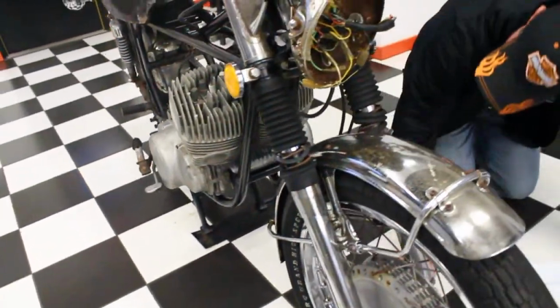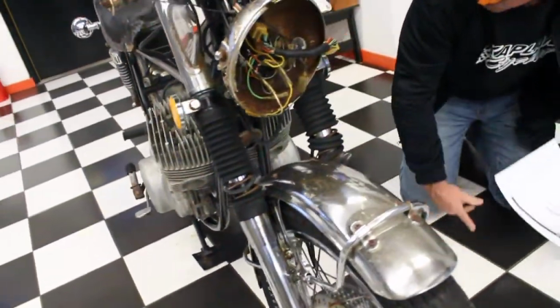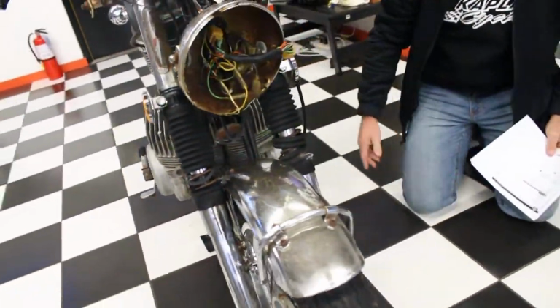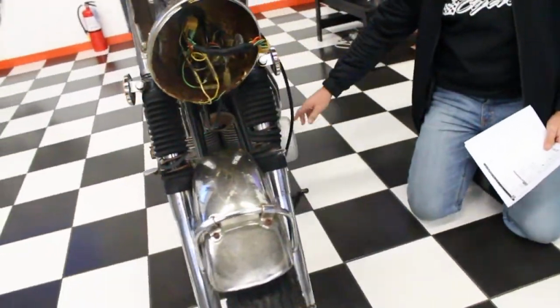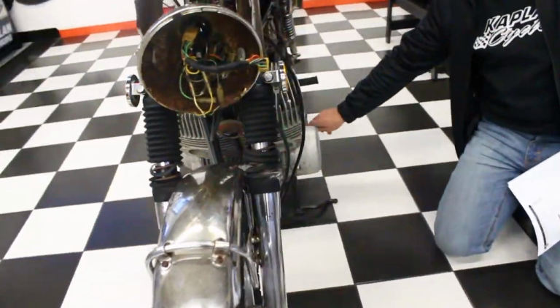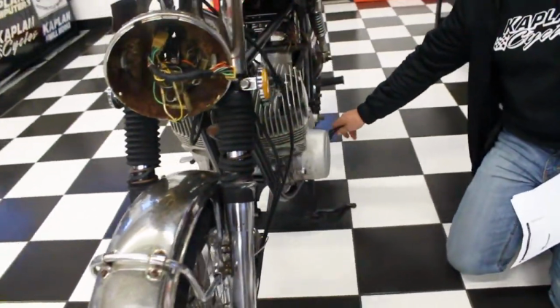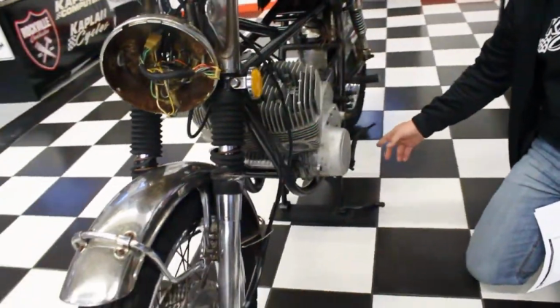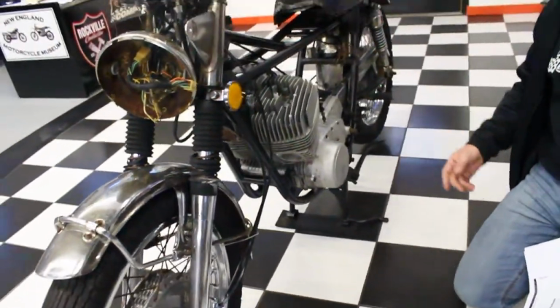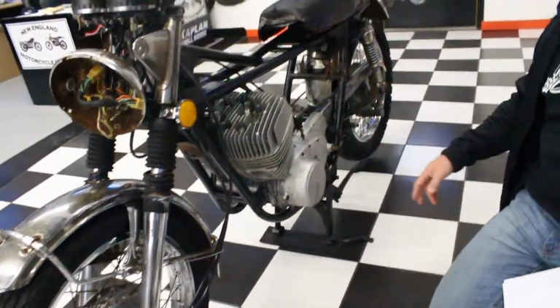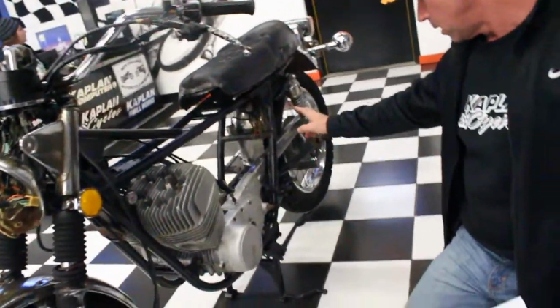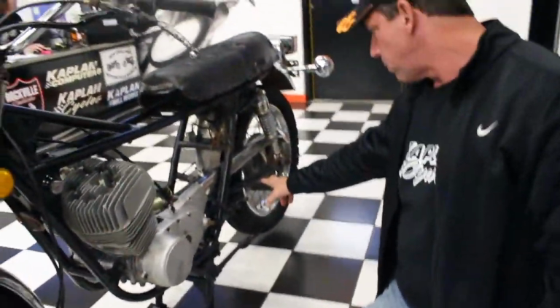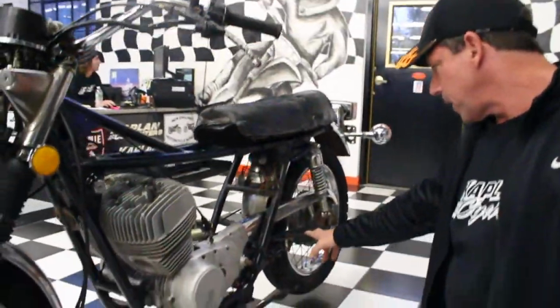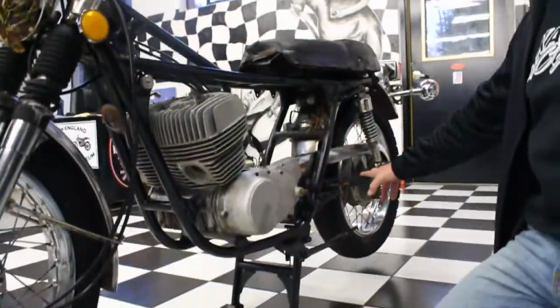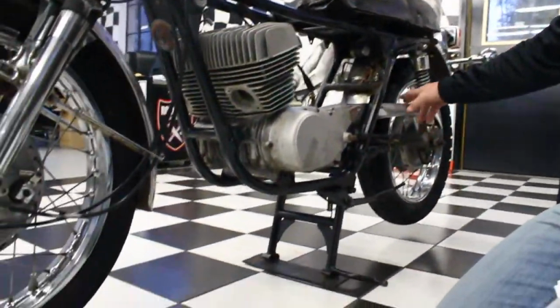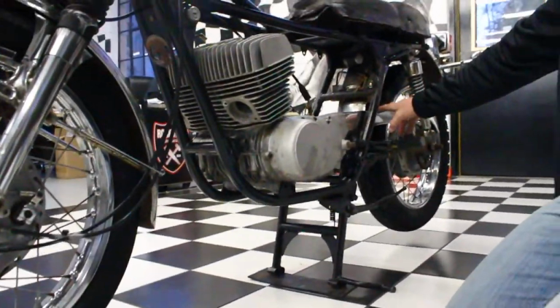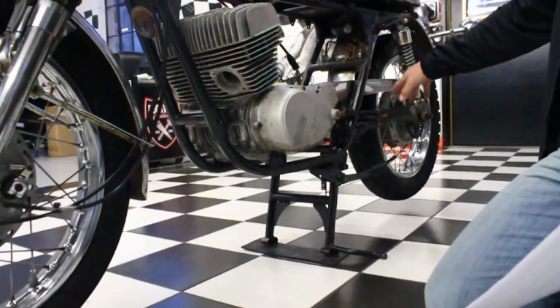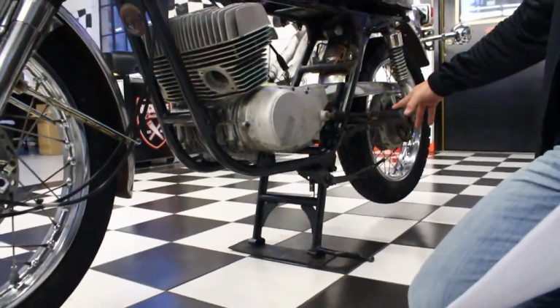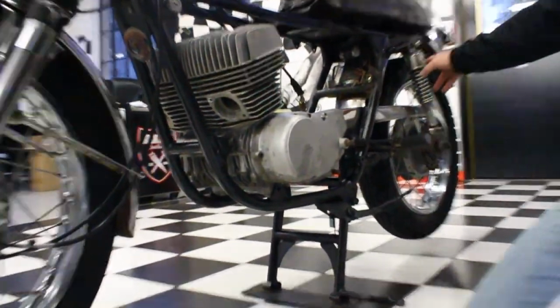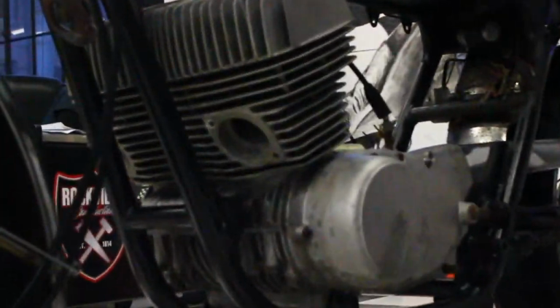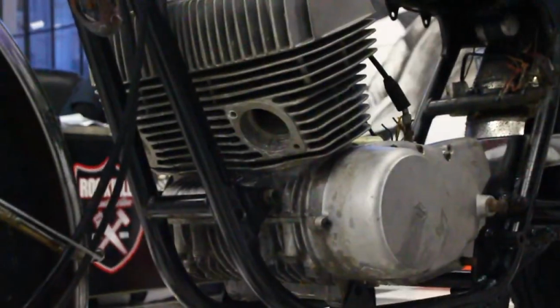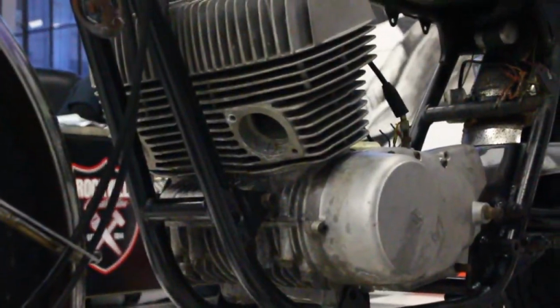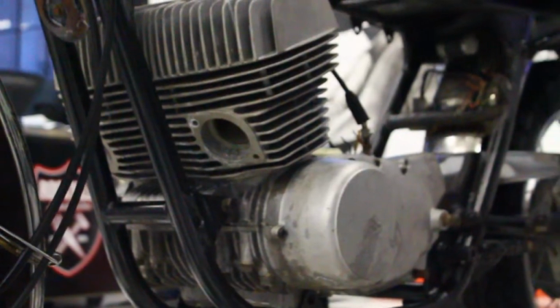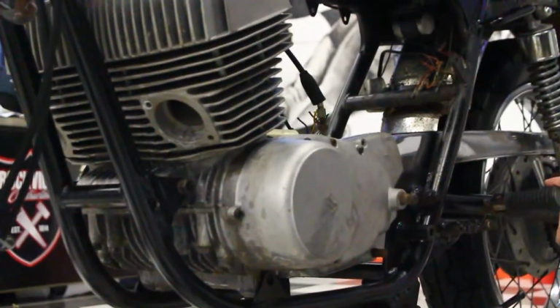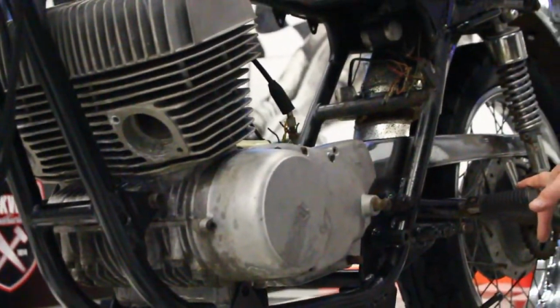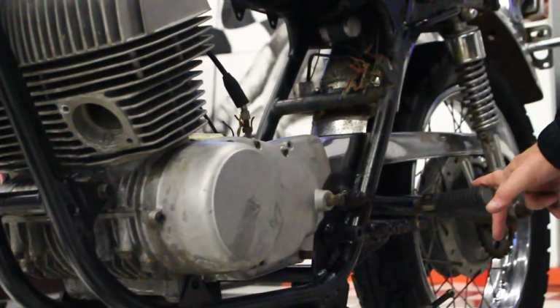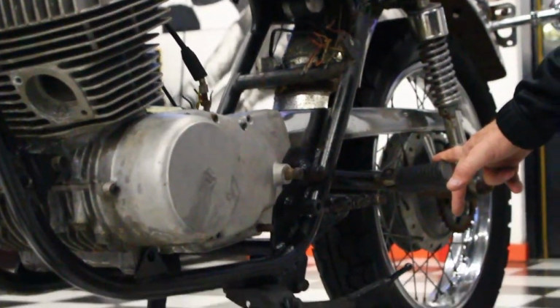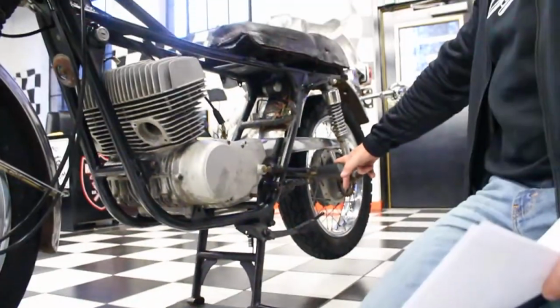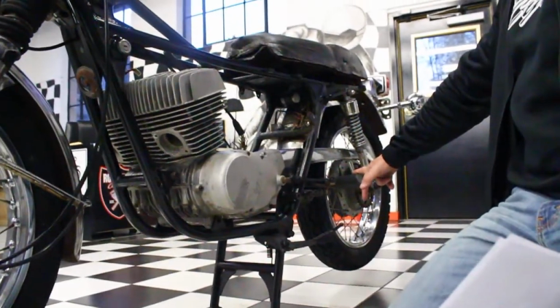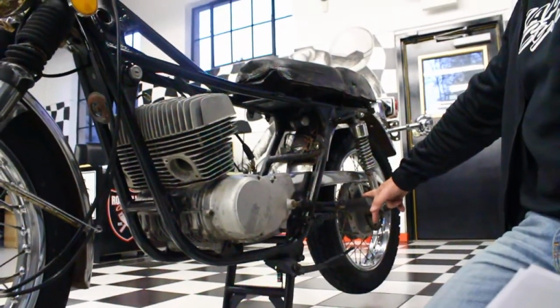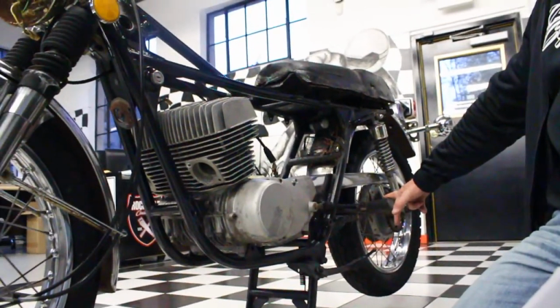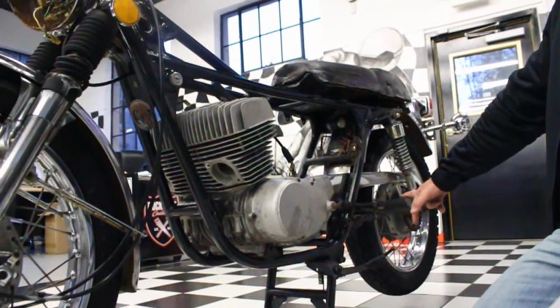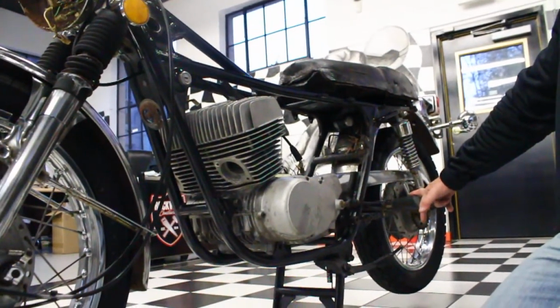There's no damage to it. It has a kickstand and the center stand, buddy pegs, chain guard, swing arm, shocks, rear wheel sprint. All the hardware on the rear wheel. Rear fender, everything's intact.